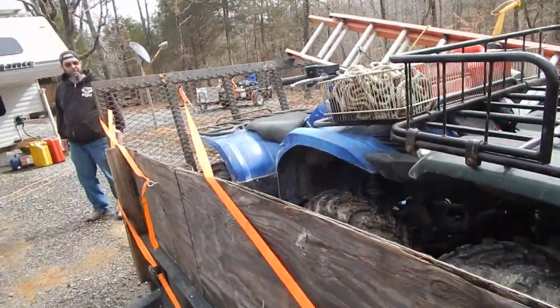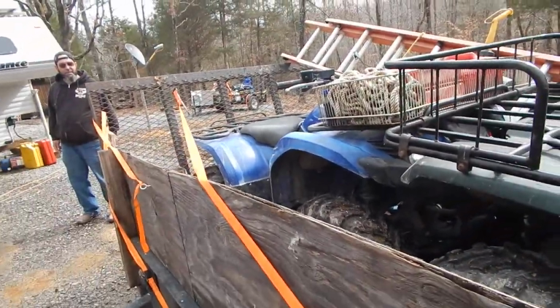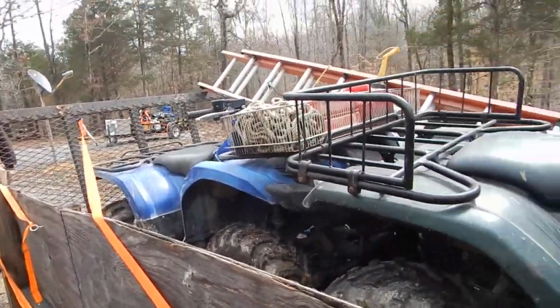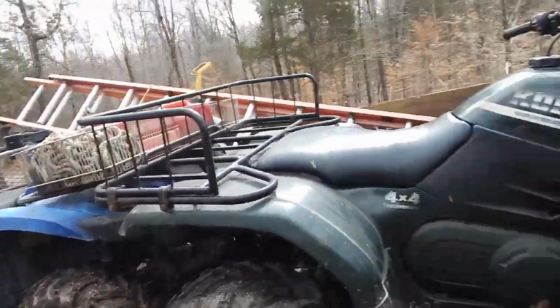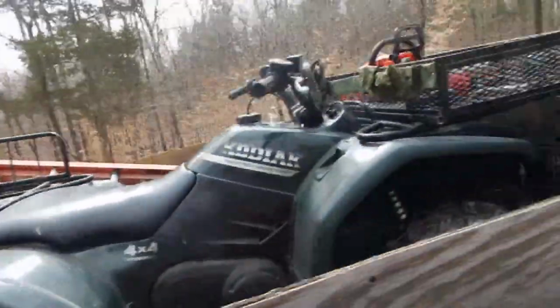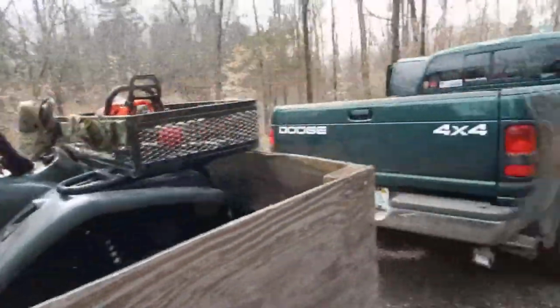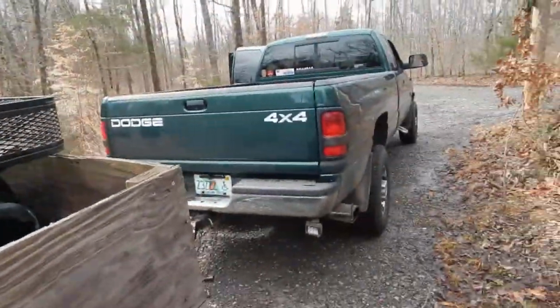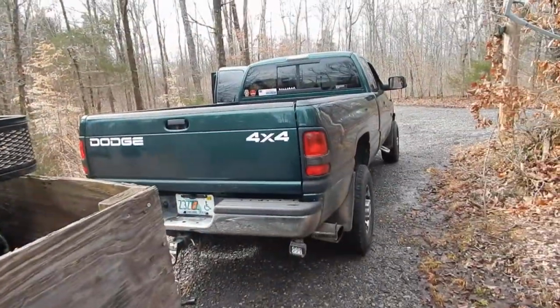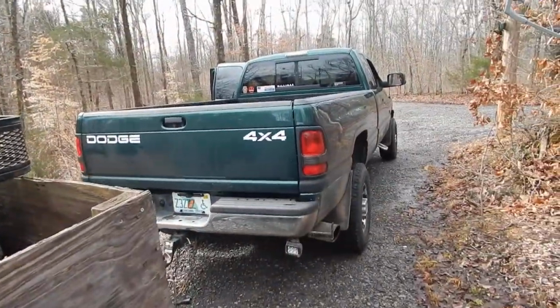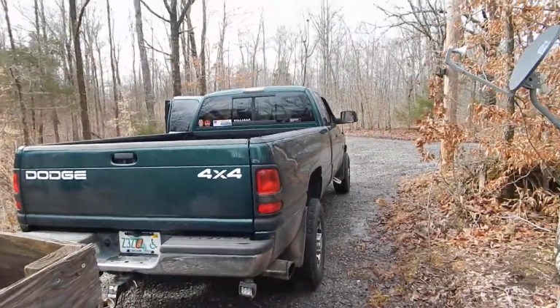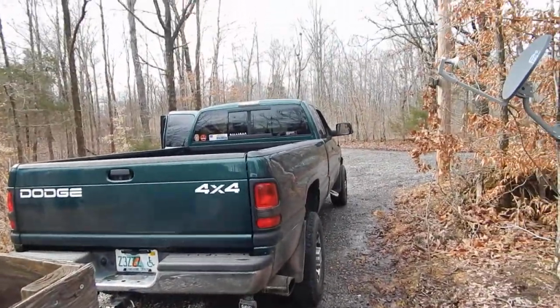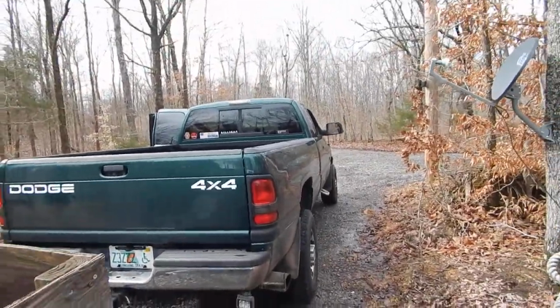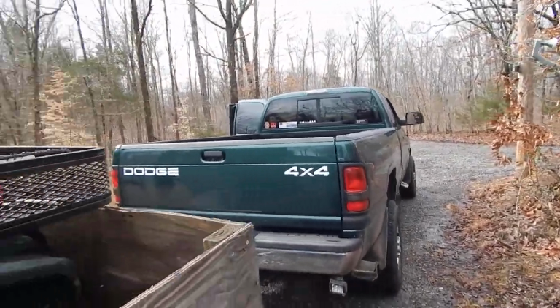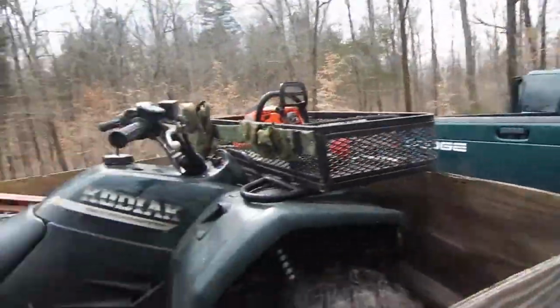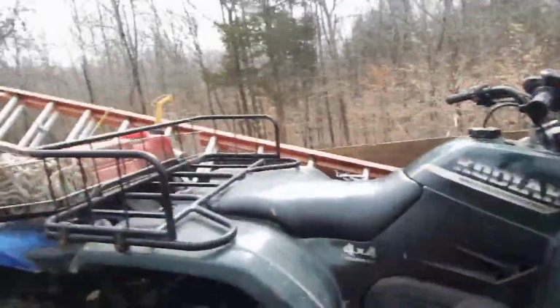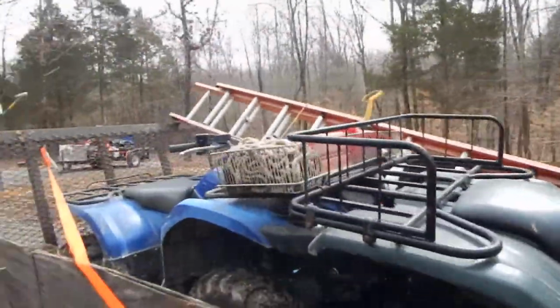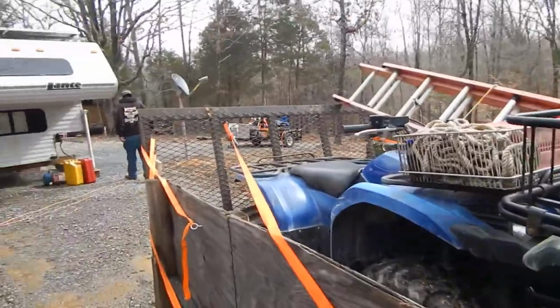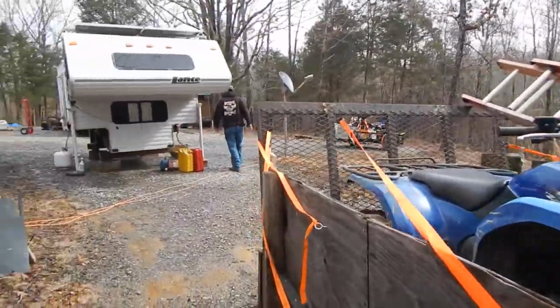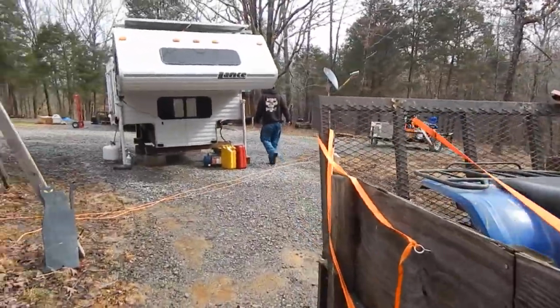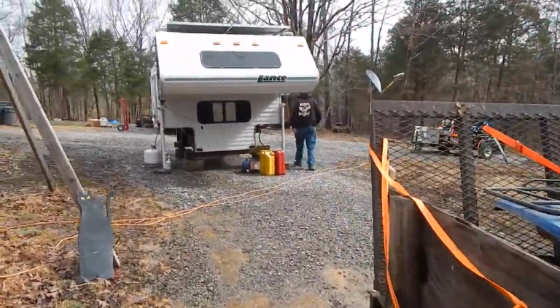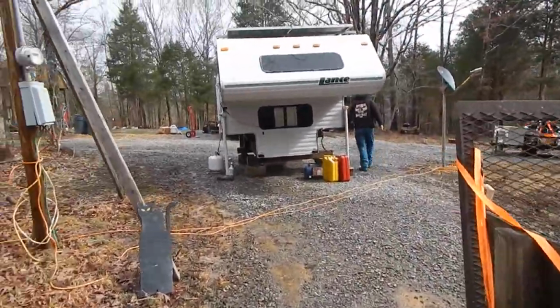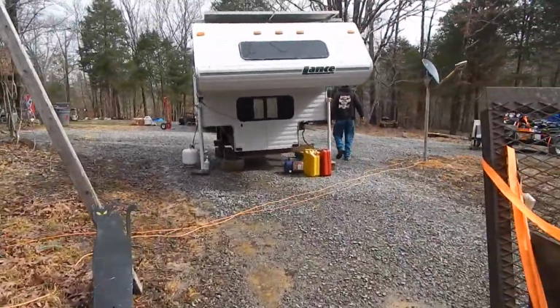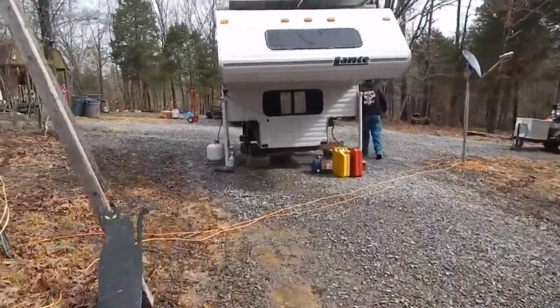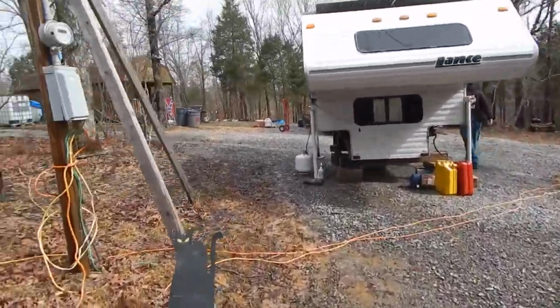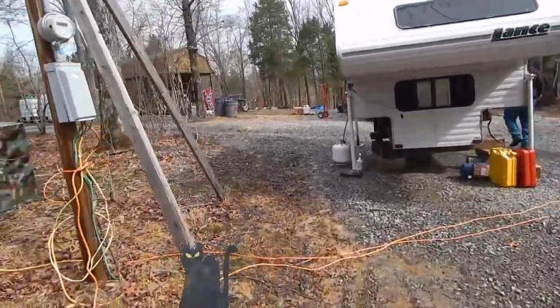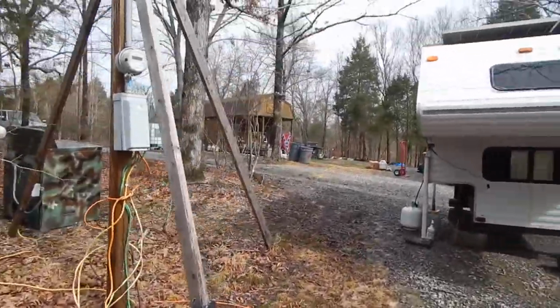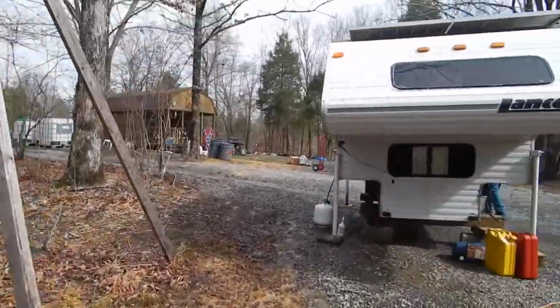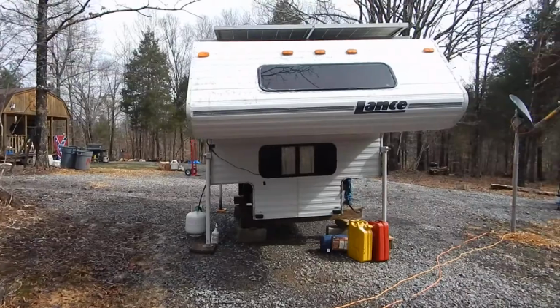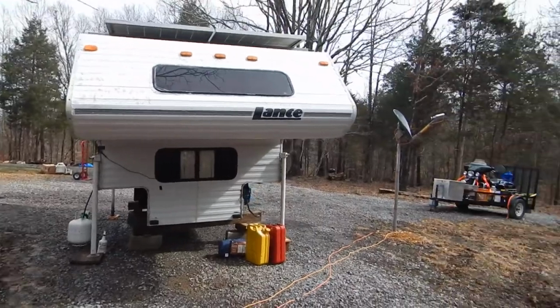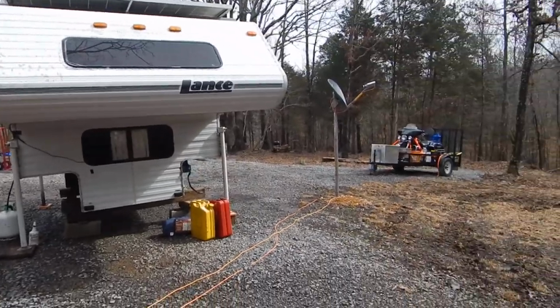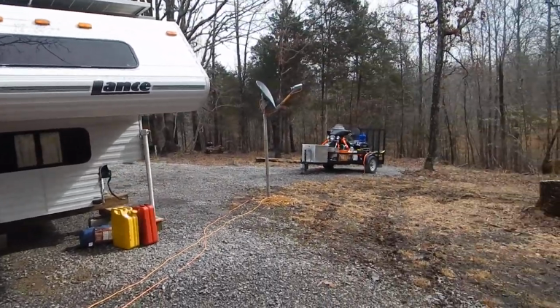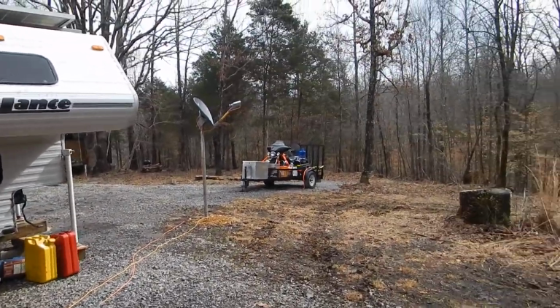This is all tools, not toys. And then there's the old Dodge, ready to roll. I'll update this when we get to the property — we're going to cut trees all day. Get ready to make a landing.